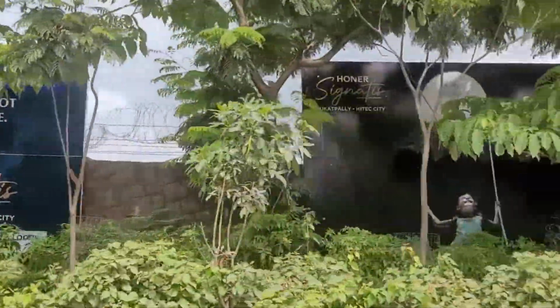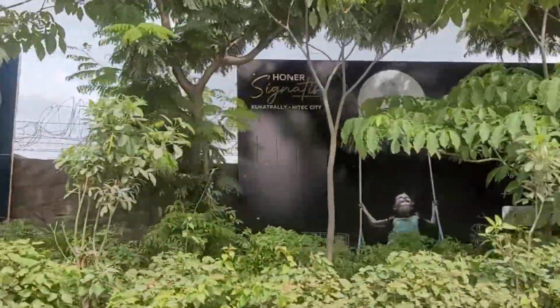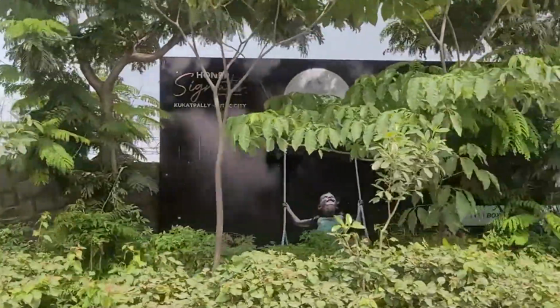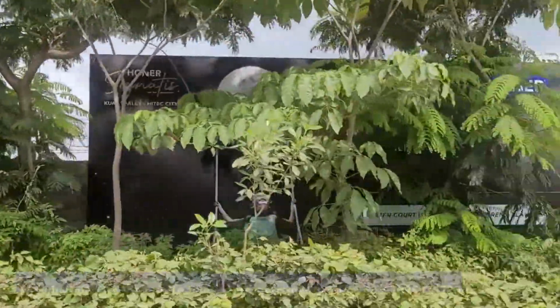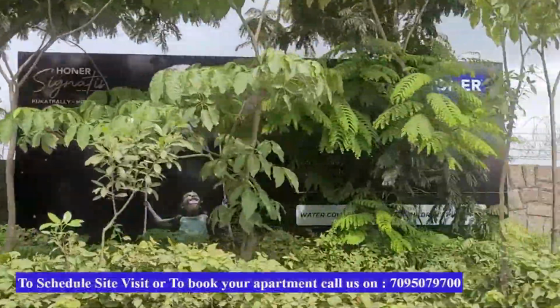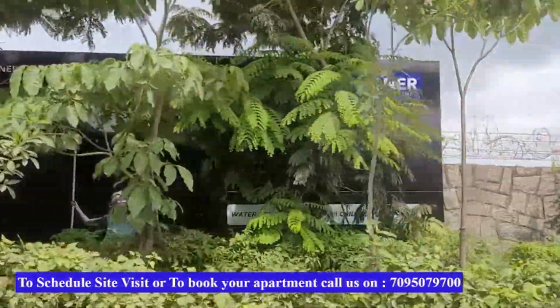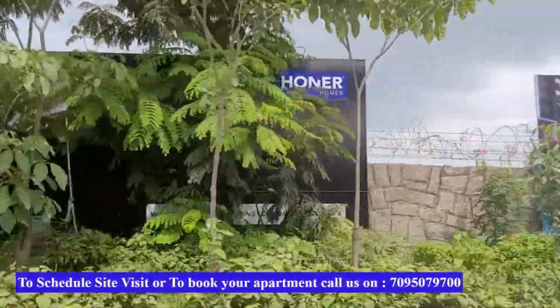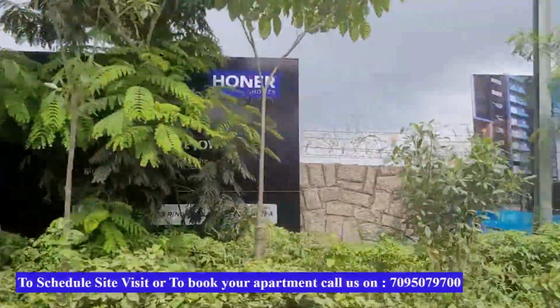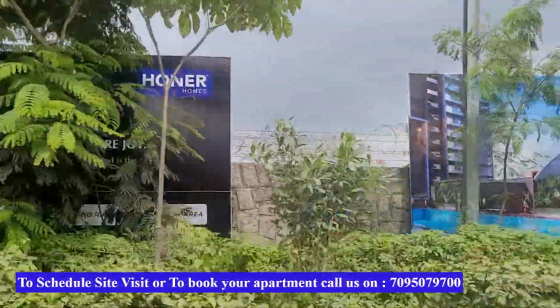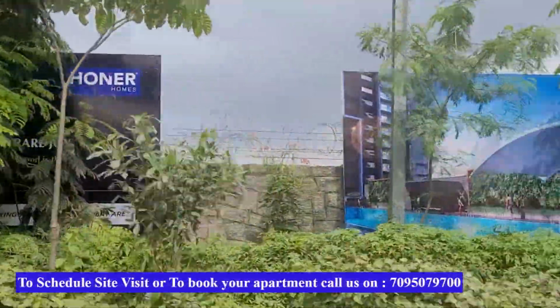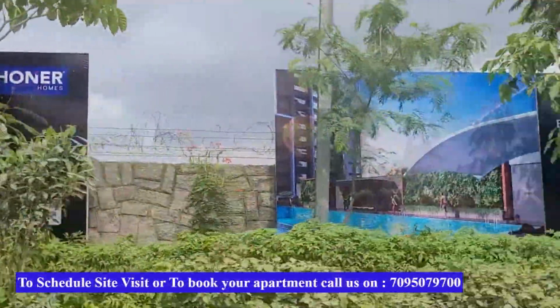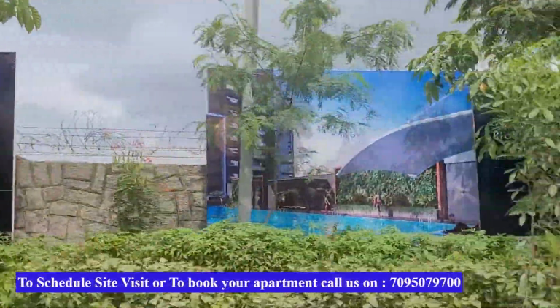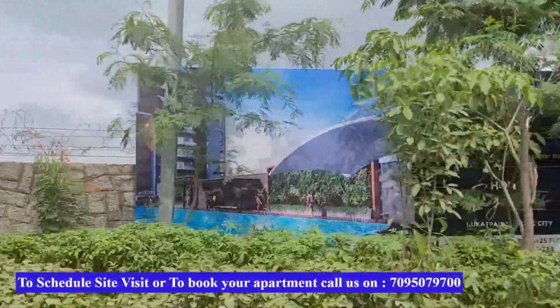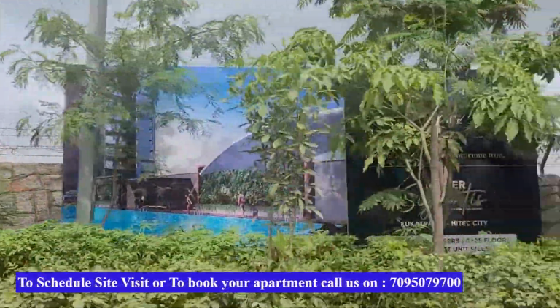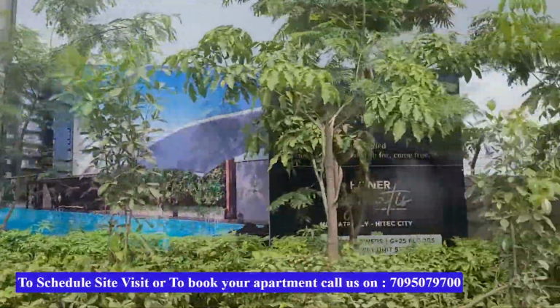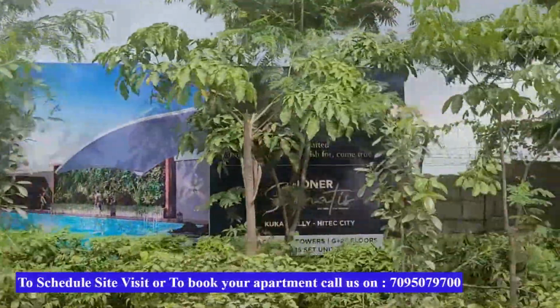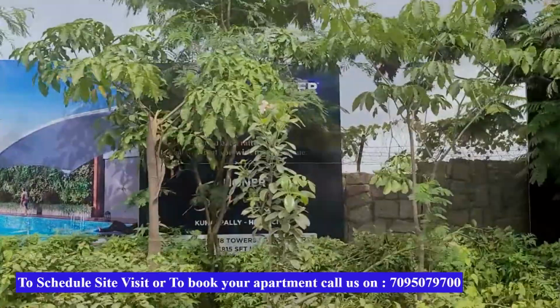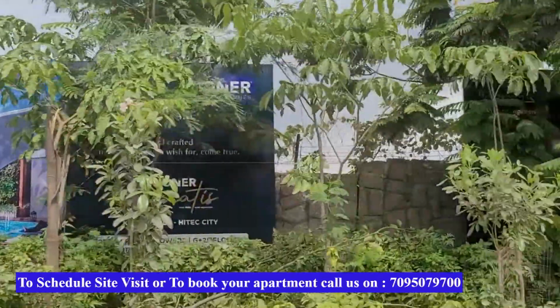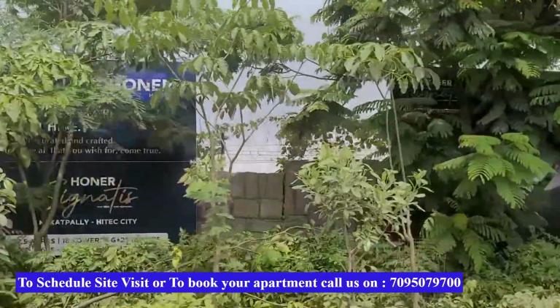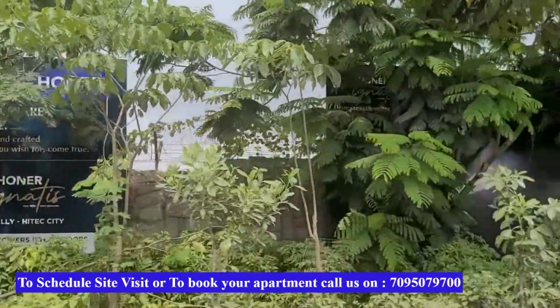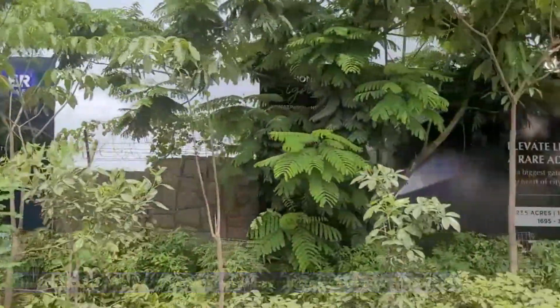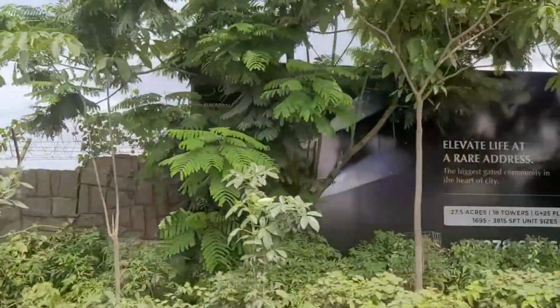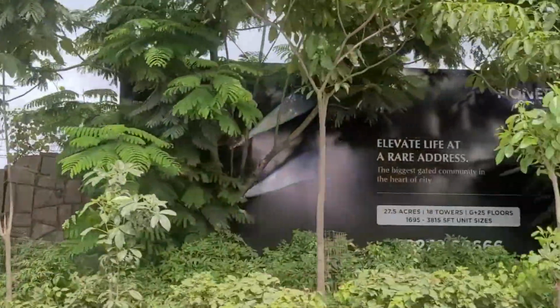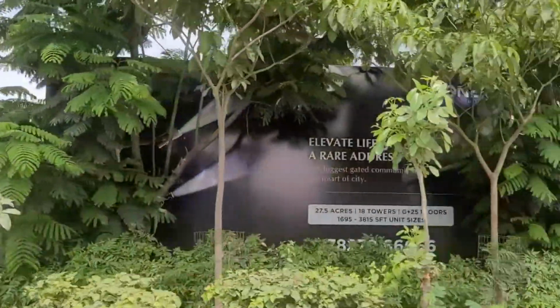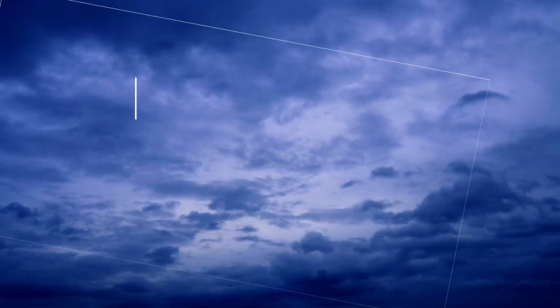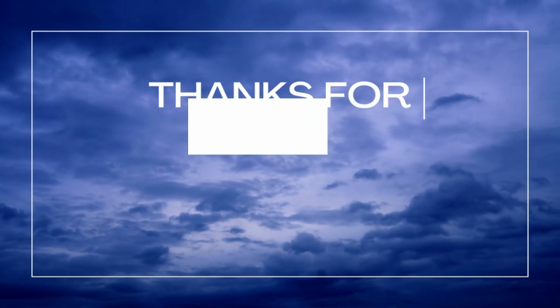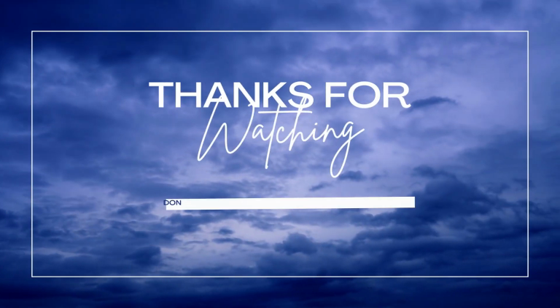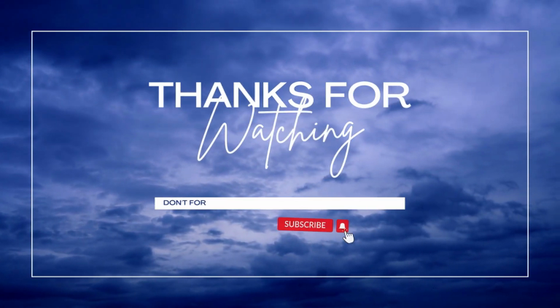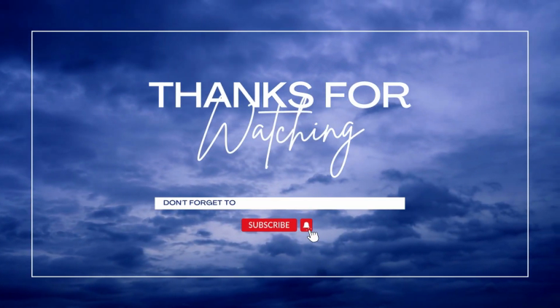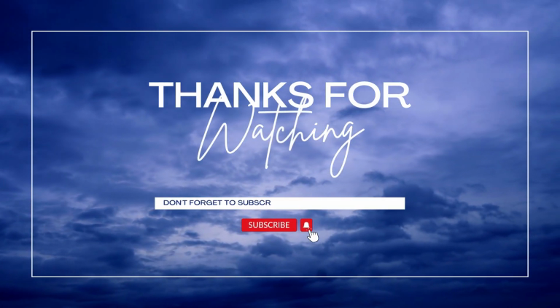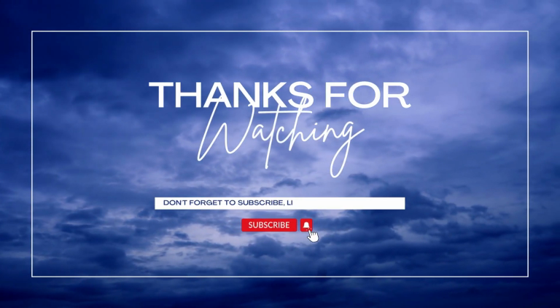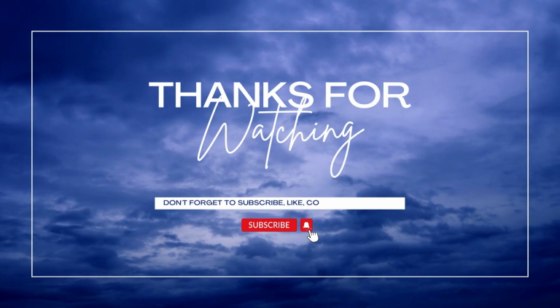That's a quick overview of Honor Signetis coming up in Kukatpalli. I hope you liked this video — if yes, give it a thumbs up, and if you're new to the channel, don't forget to subscribe. Thanks a lot for watching.